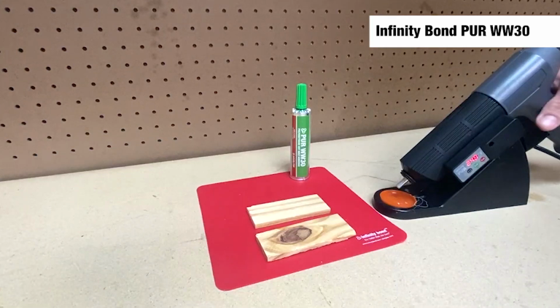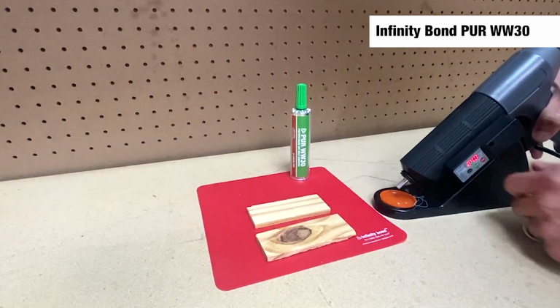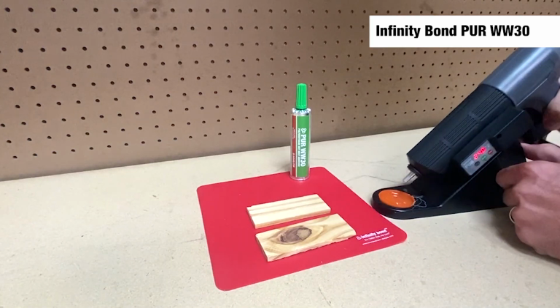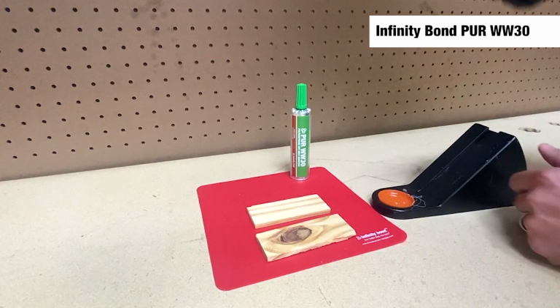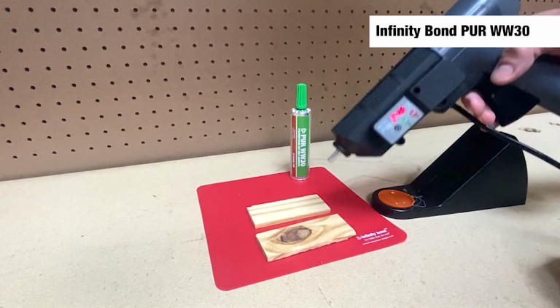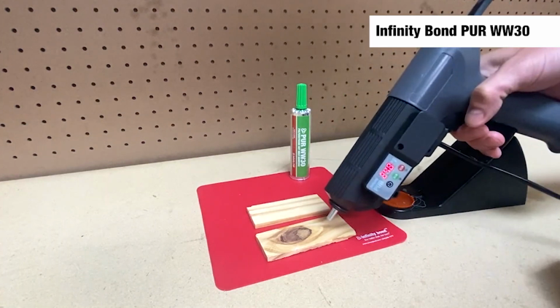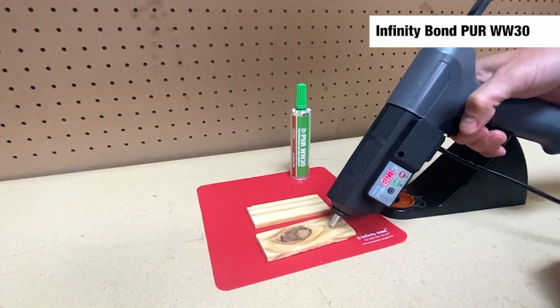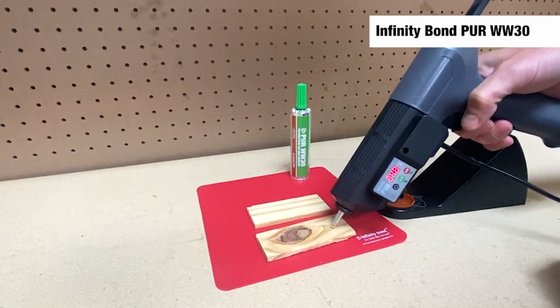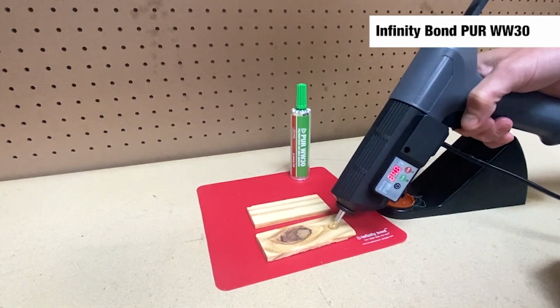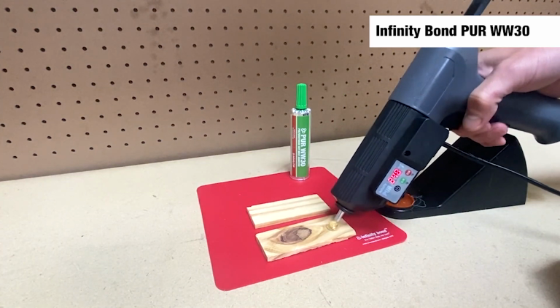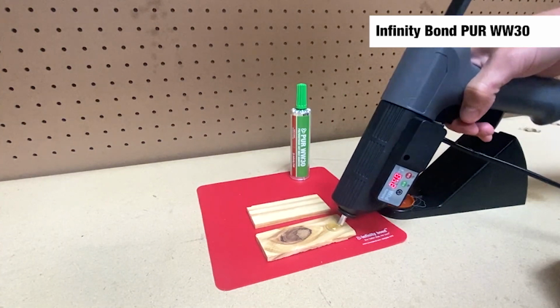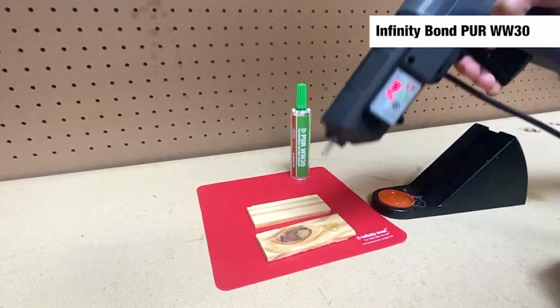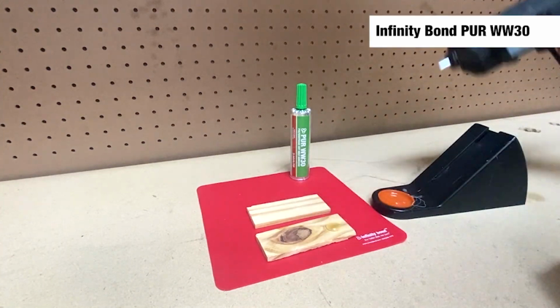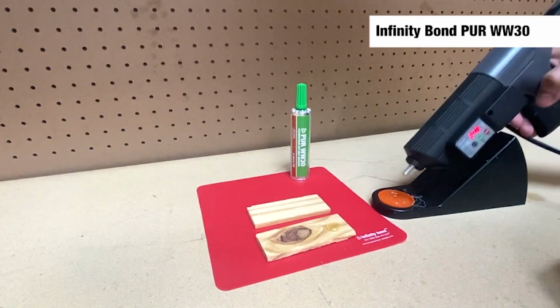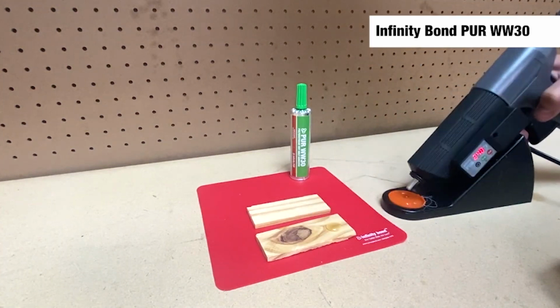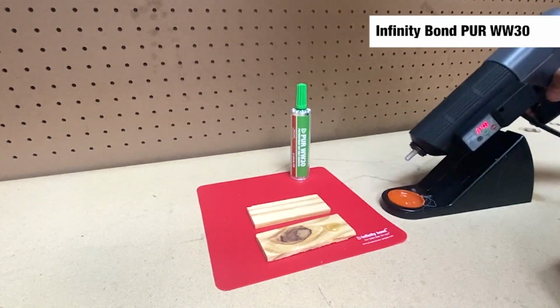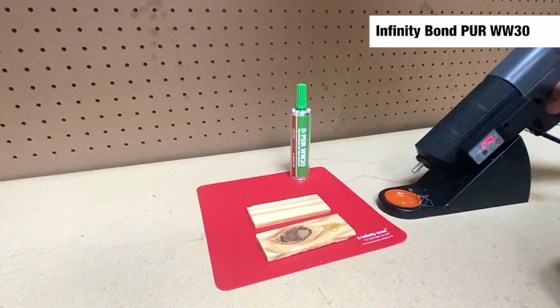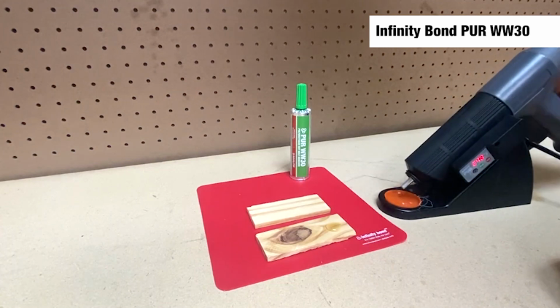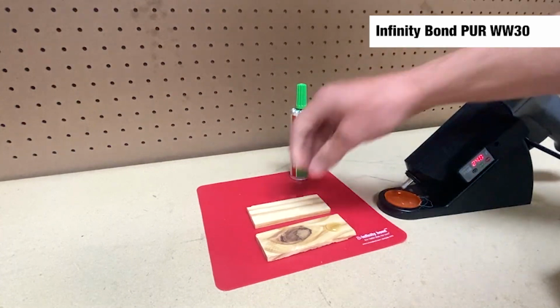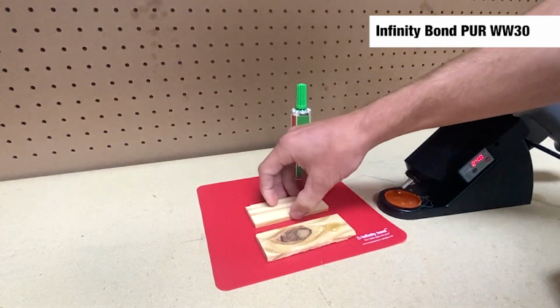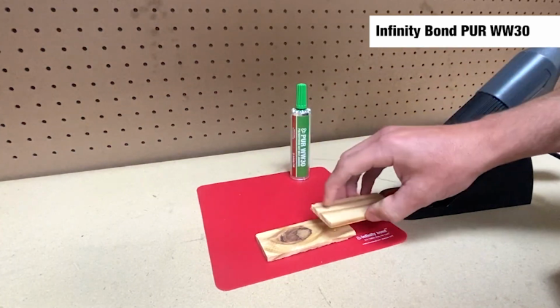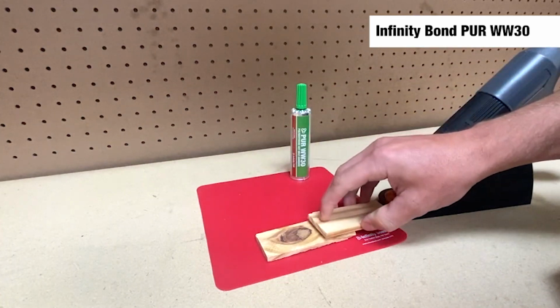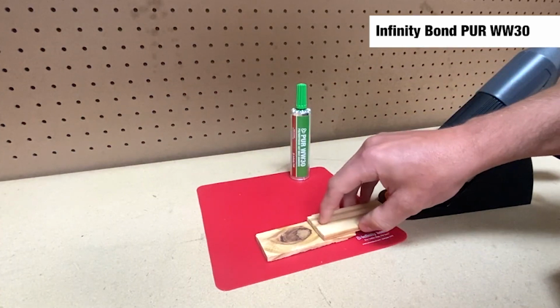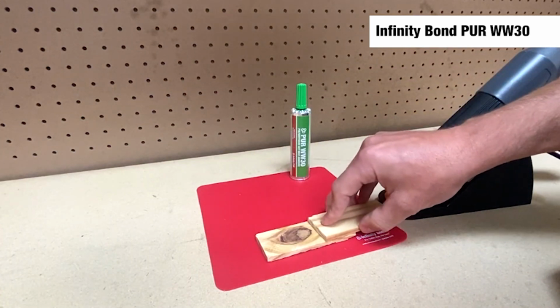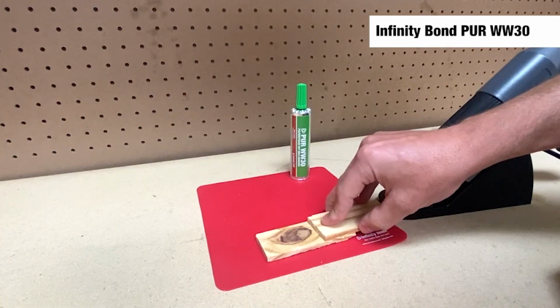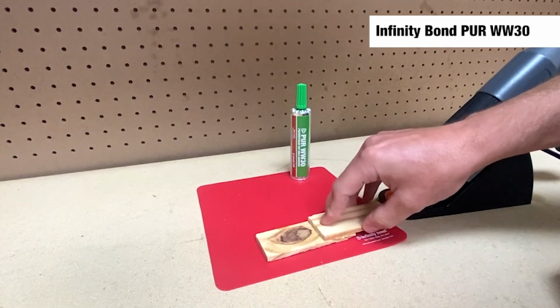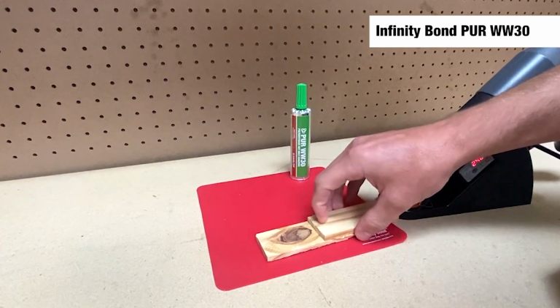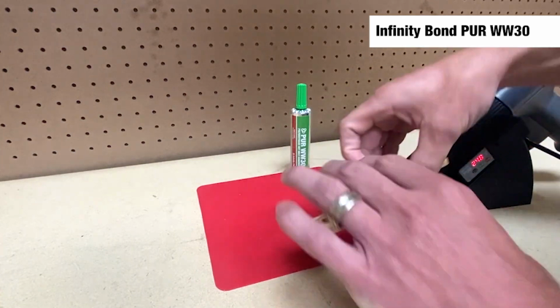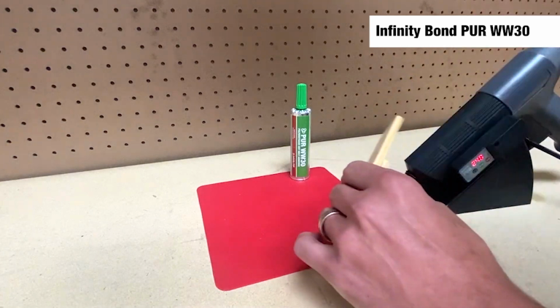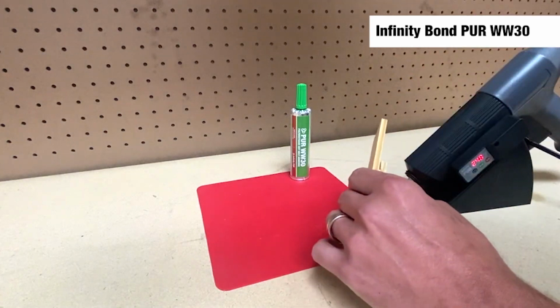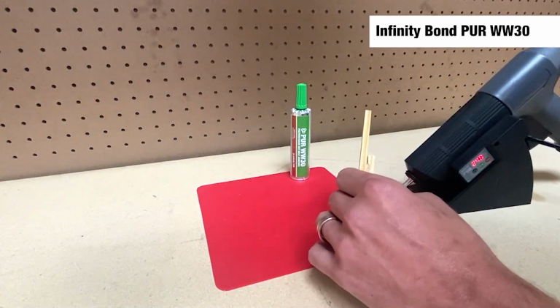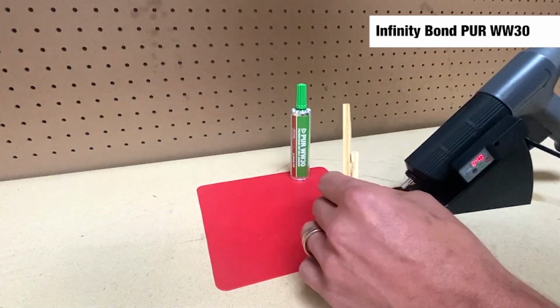Although PUR adhesives are dispensed similarly to traditional hot melts, their chemistry is very different. As PUR cures, it reacts with moisture in the air, creating chemical adhesion to form an incredibly strong, permanent bond.